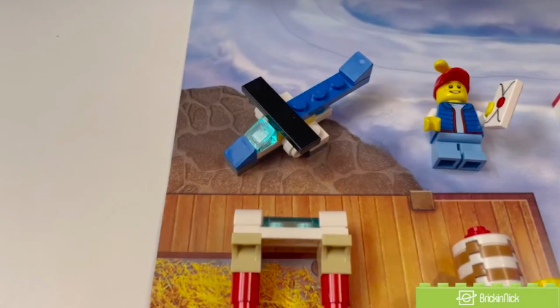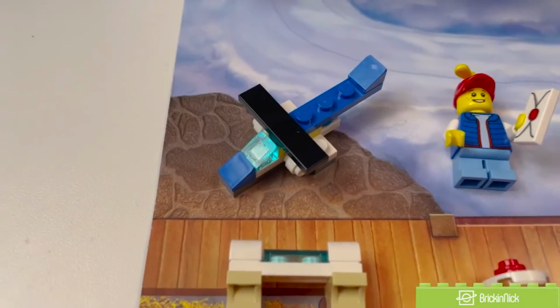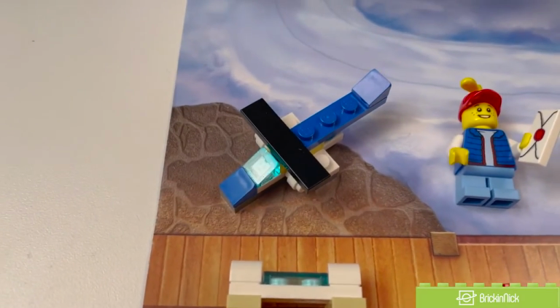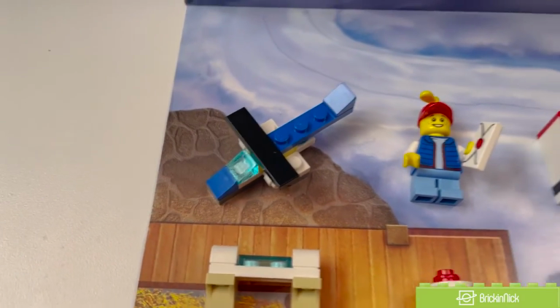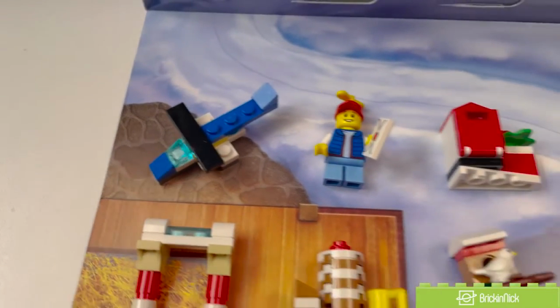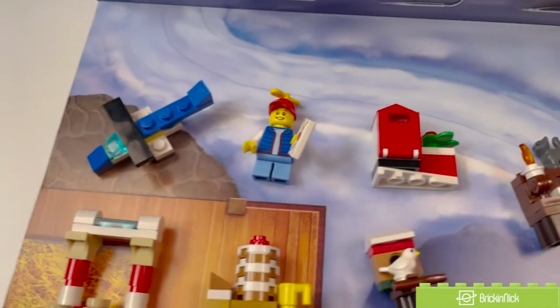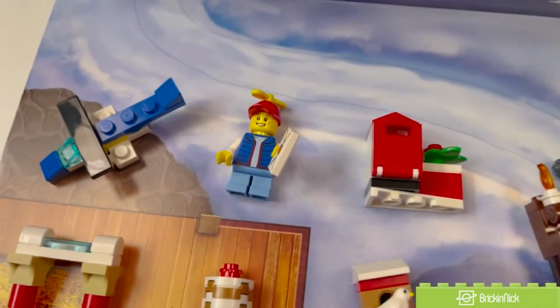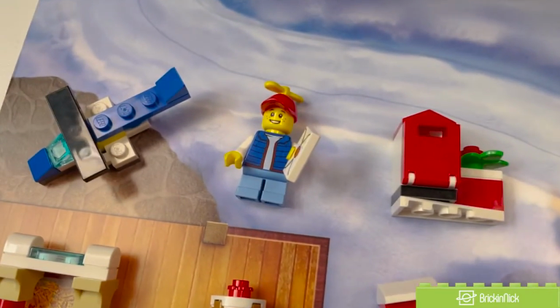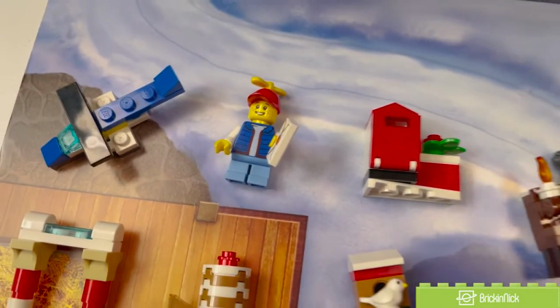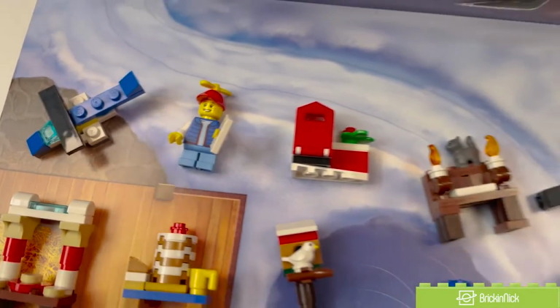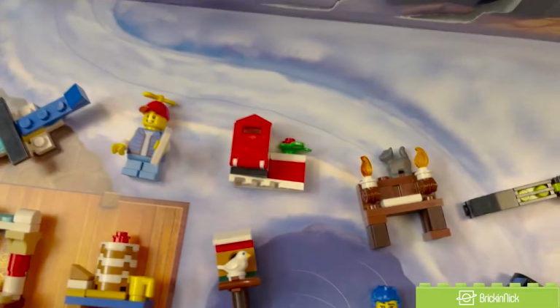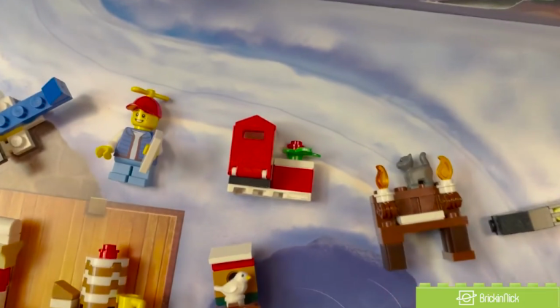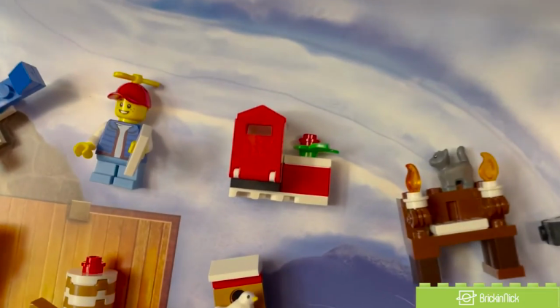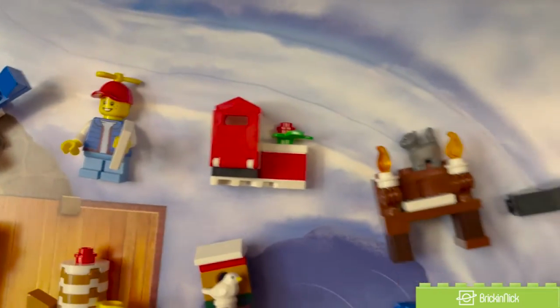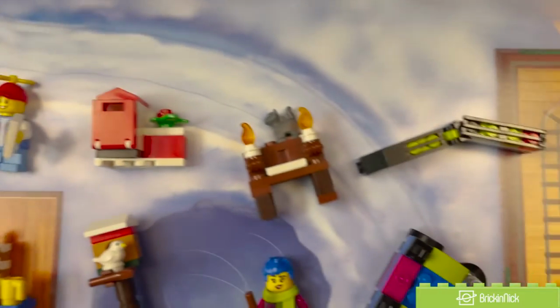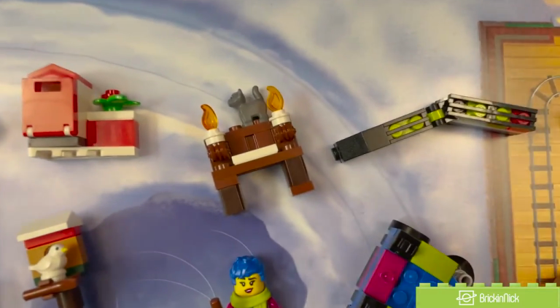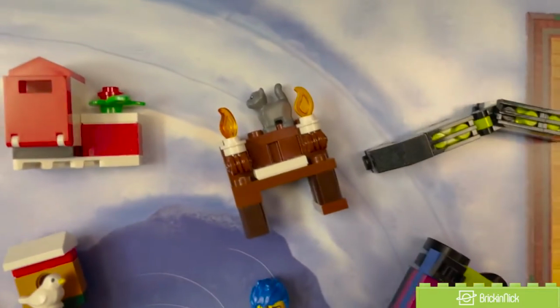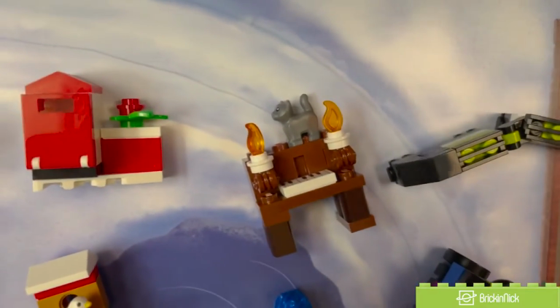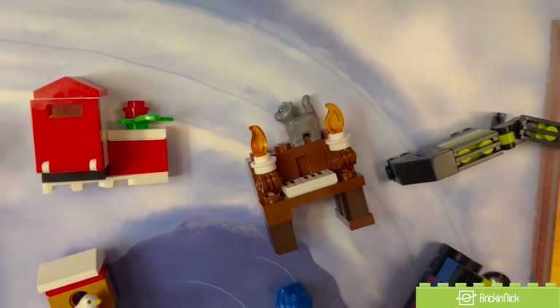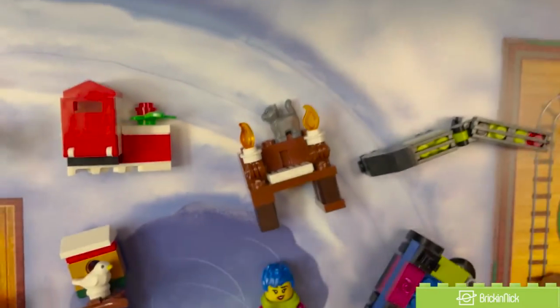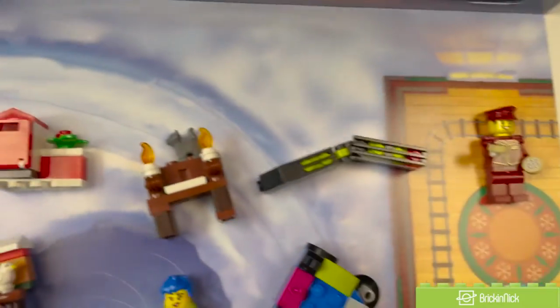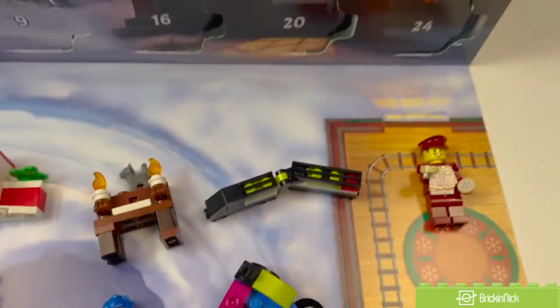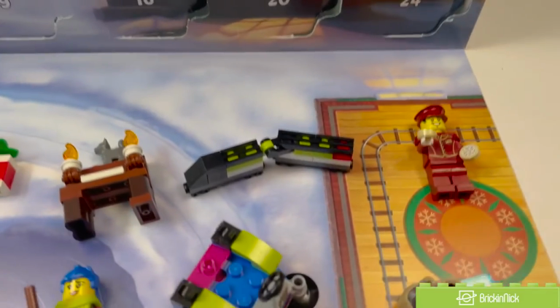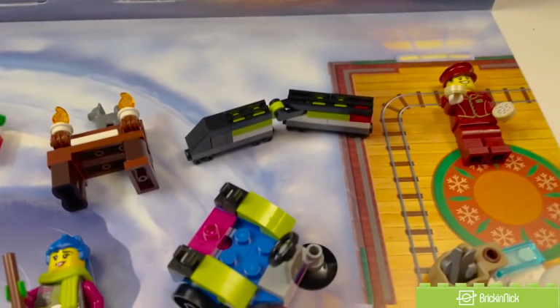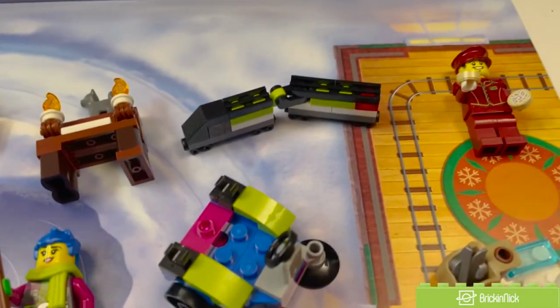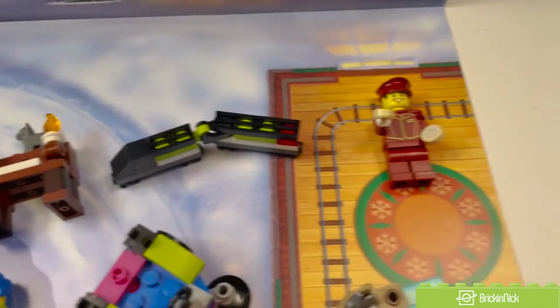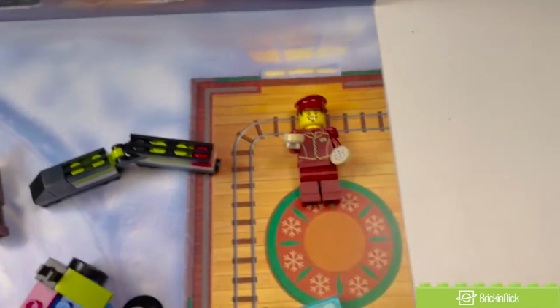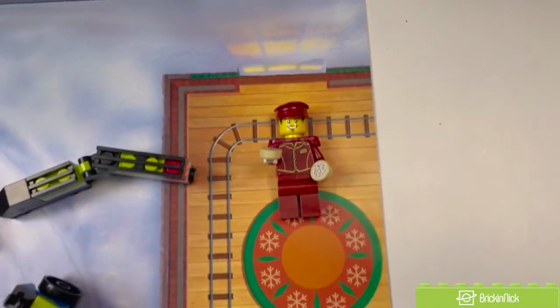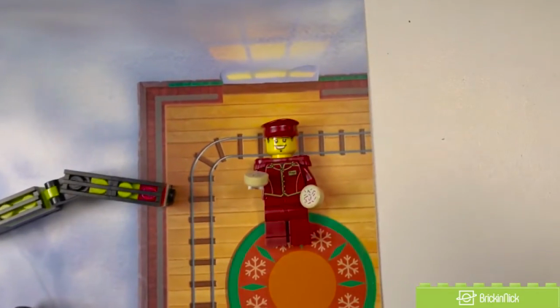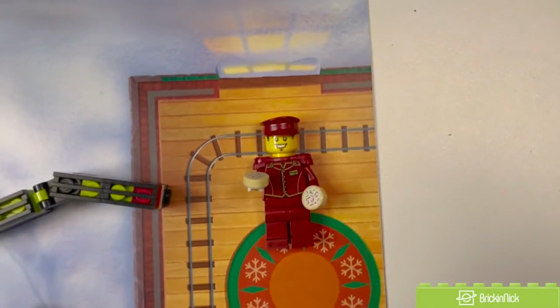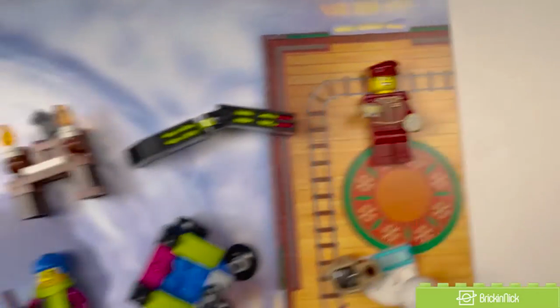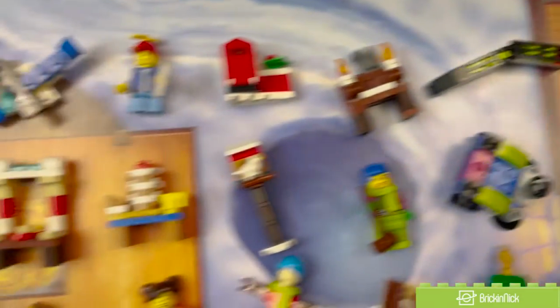On day one, we have a toy airplane, then you have a little kid with a letter, you have a mailbox, a piano with a very cute cat, an awesome little toy train that actually flexes, and you have a train conductor with a cookie.